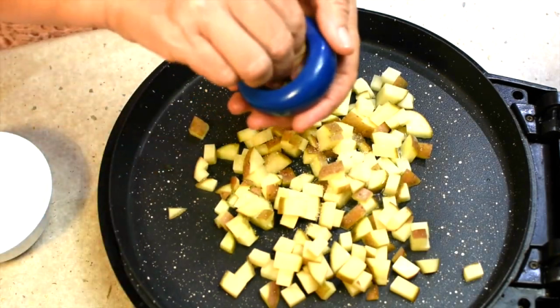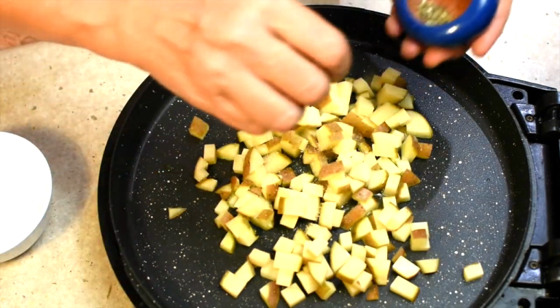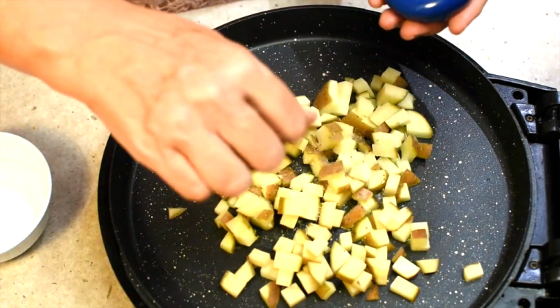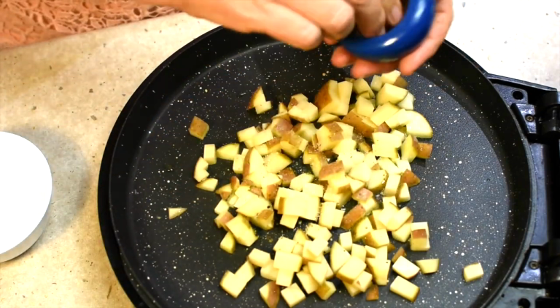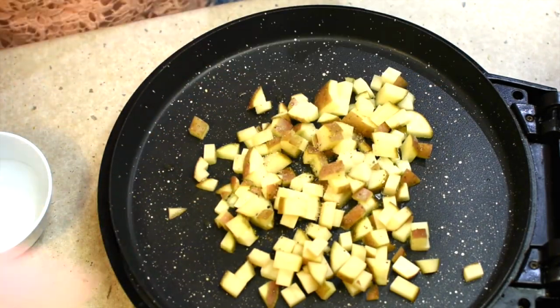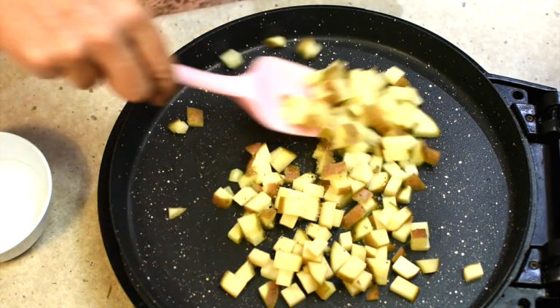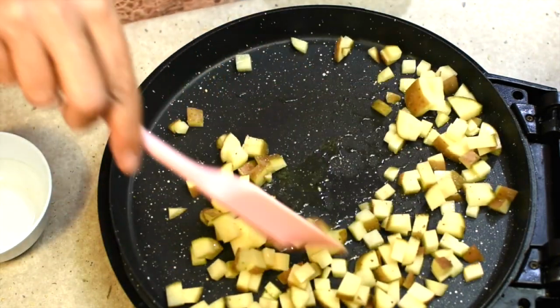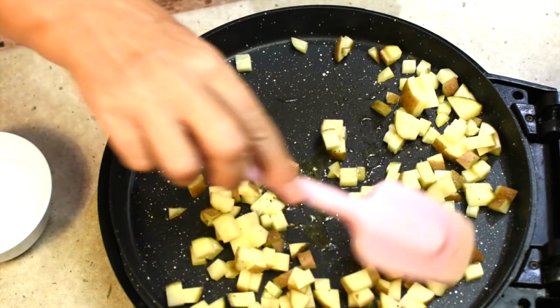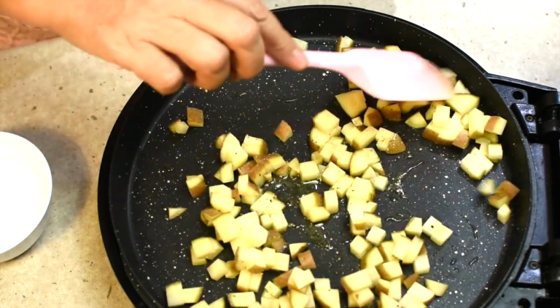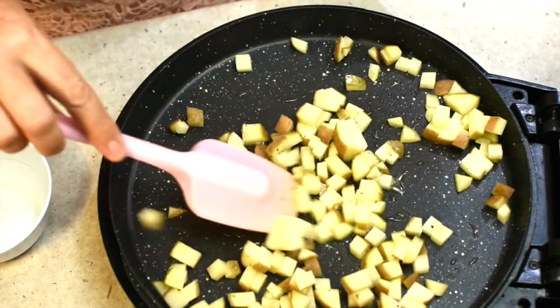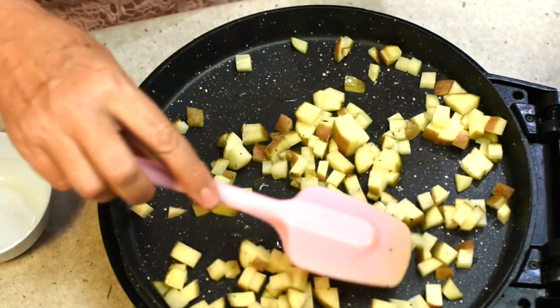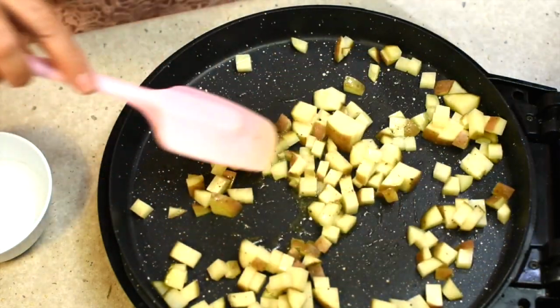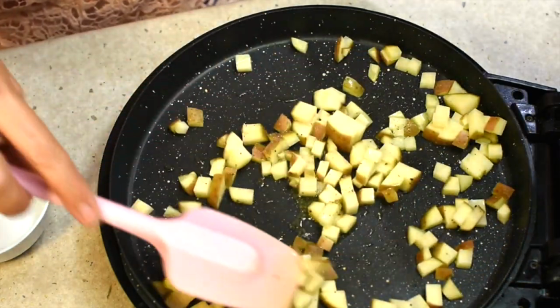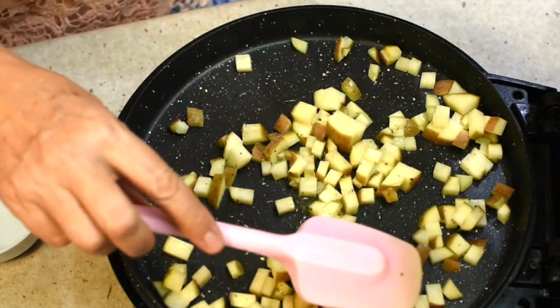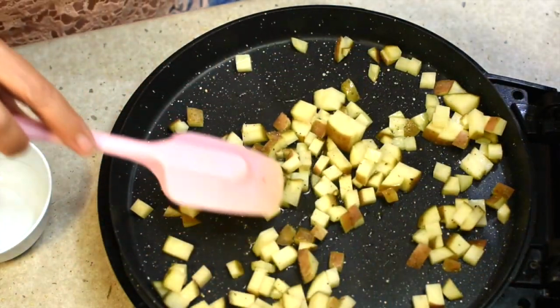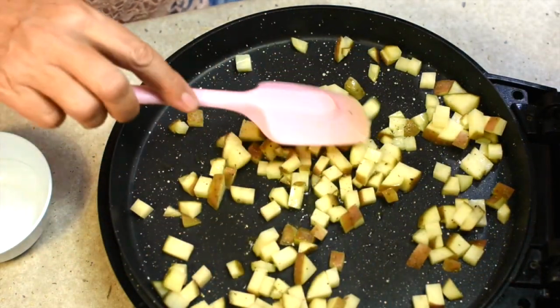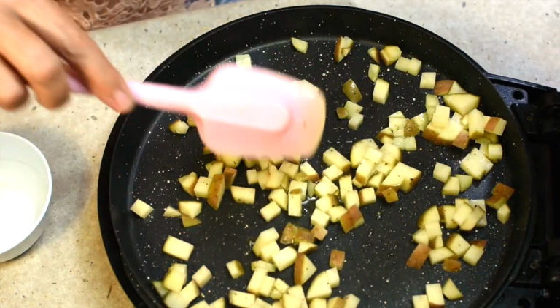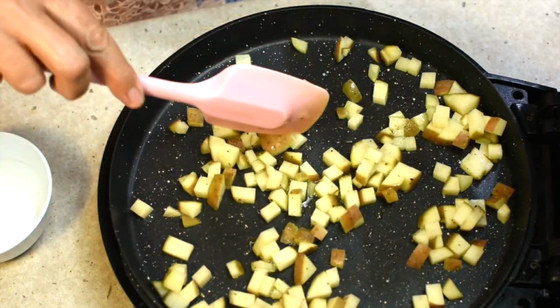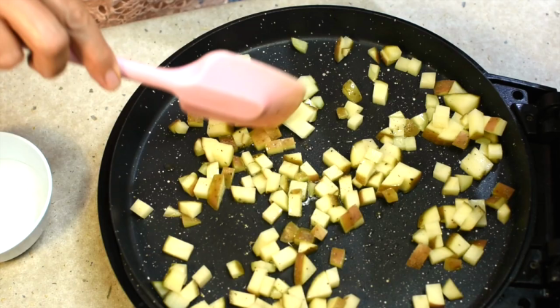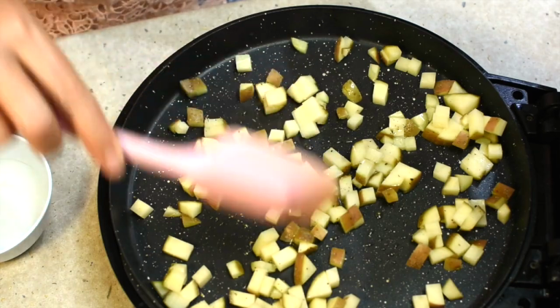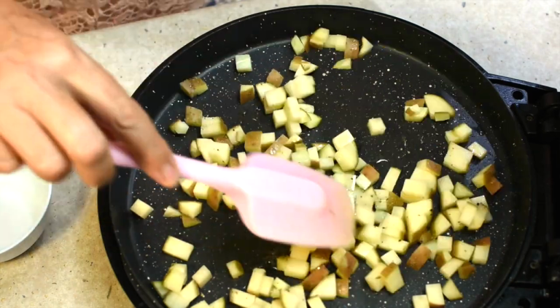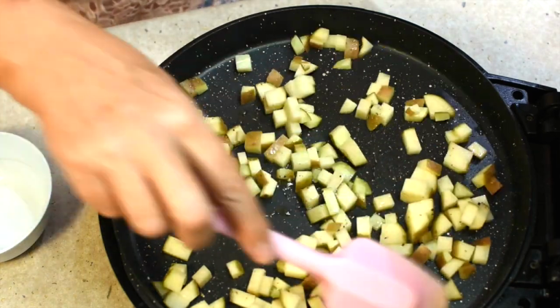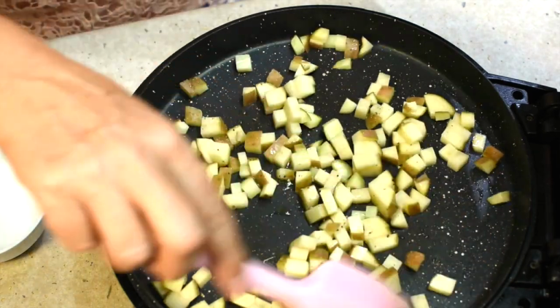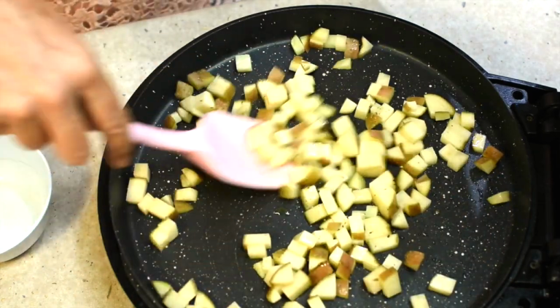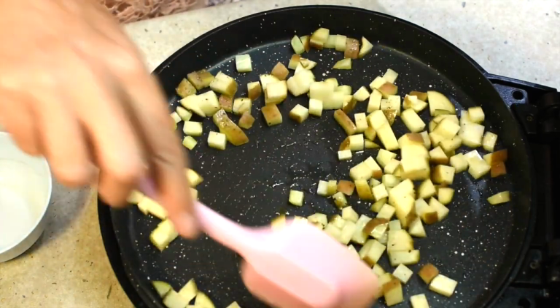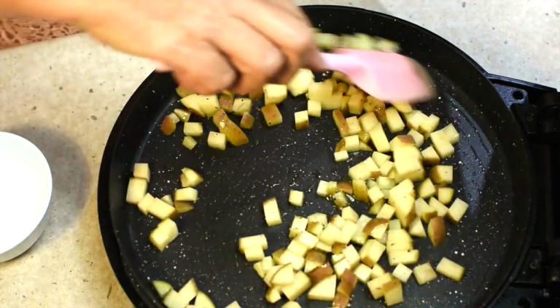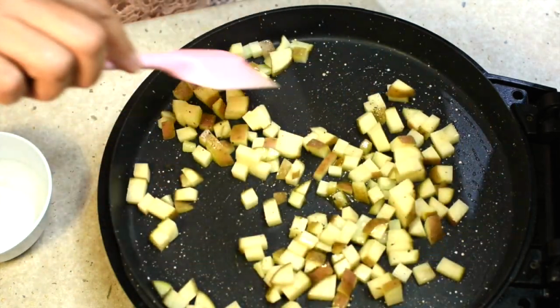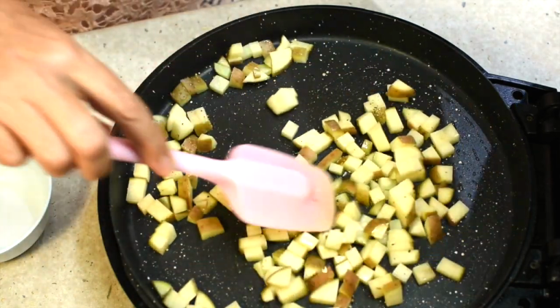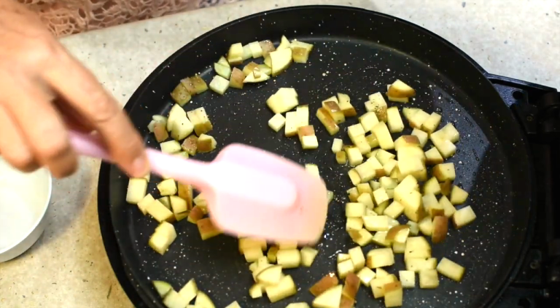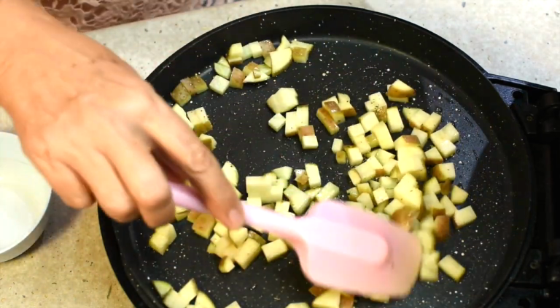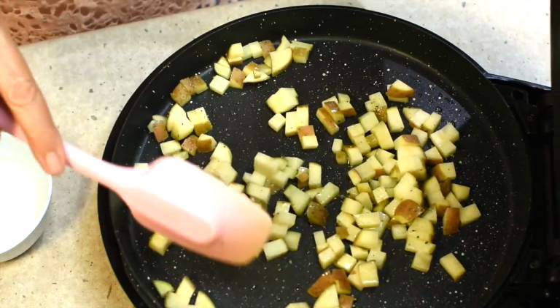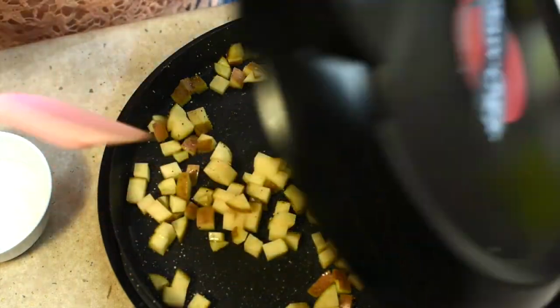We're seasoning with some veggie salt and some freshly cracked pepper. Just toss those all around, pop the lid down and they'll steam at the same time. This won't take very long at all — we just want them nice and crispy and they're going to be scattered around for a bit of textural interest with our fish.